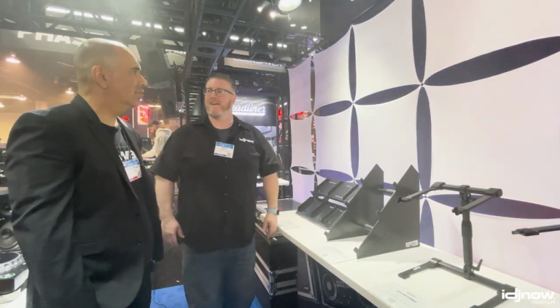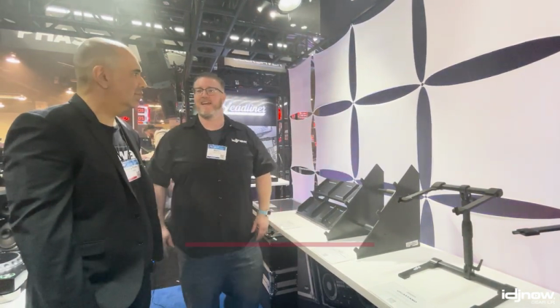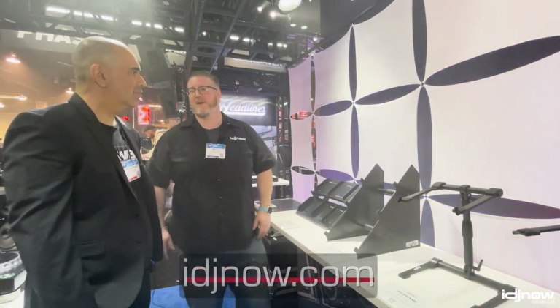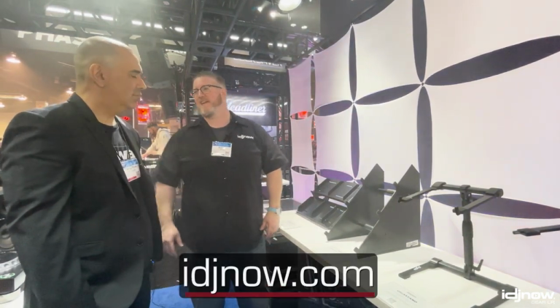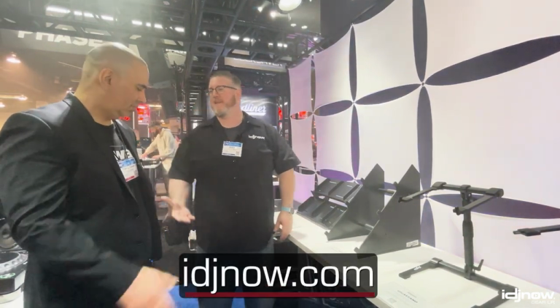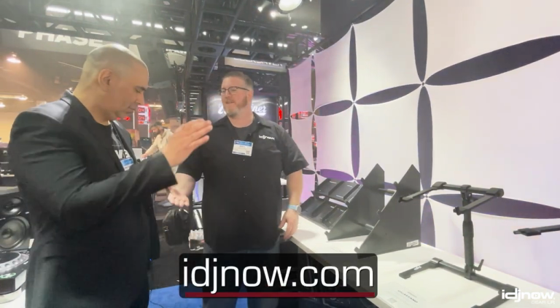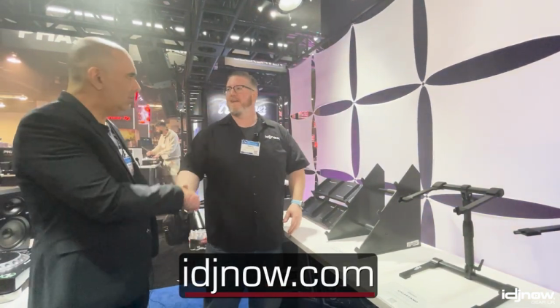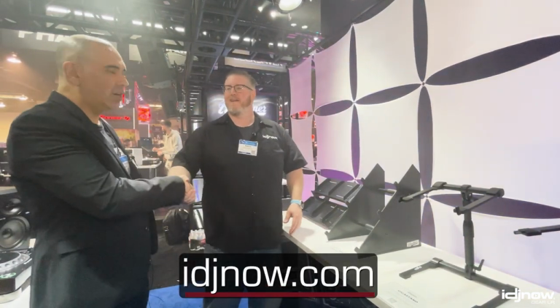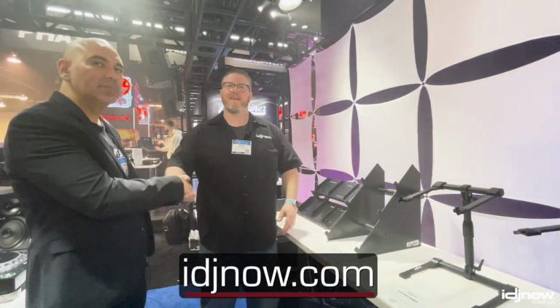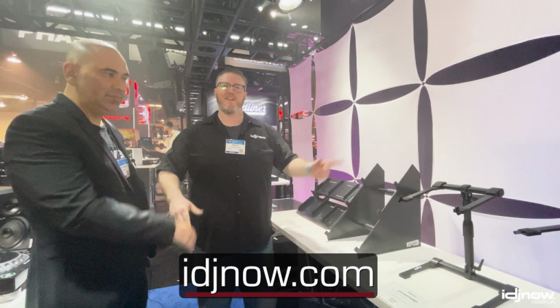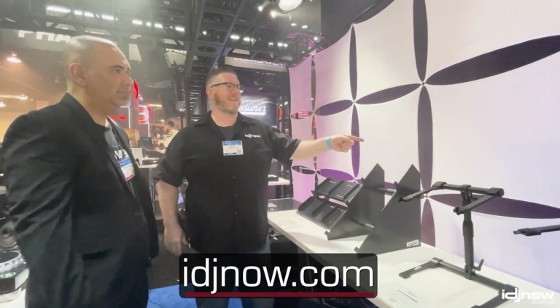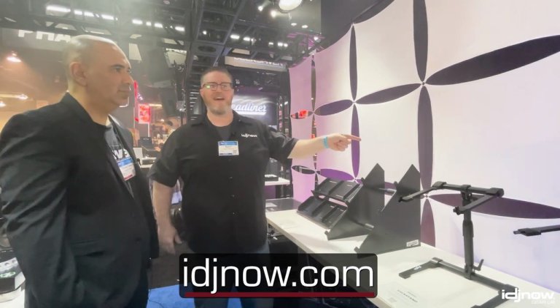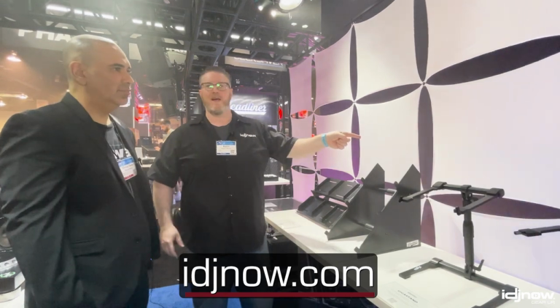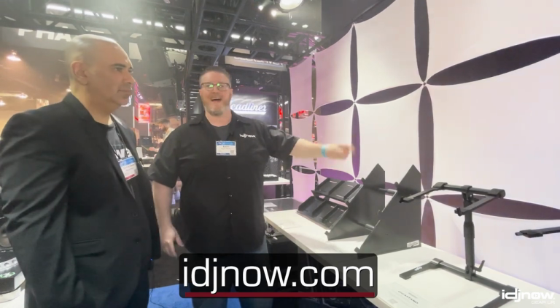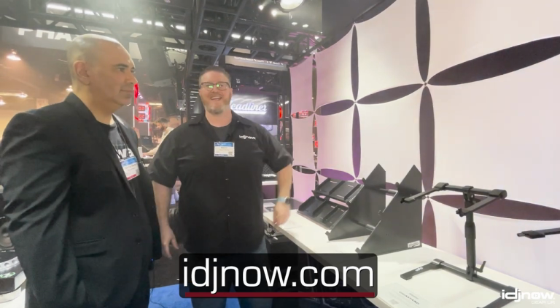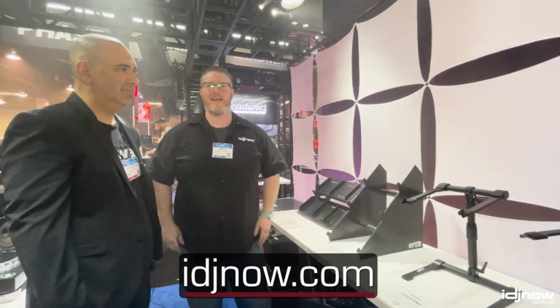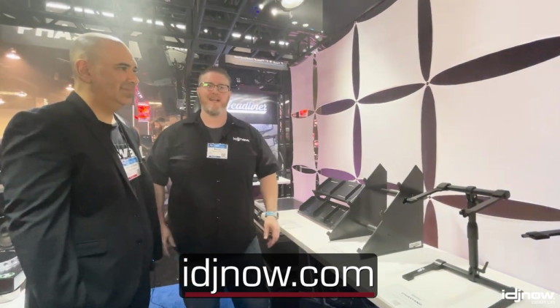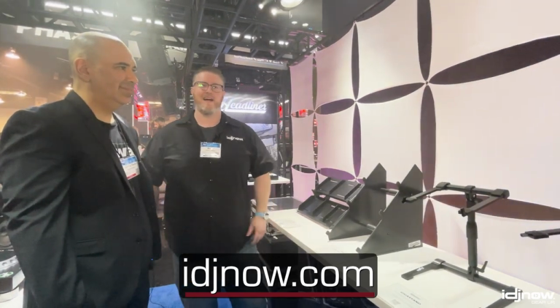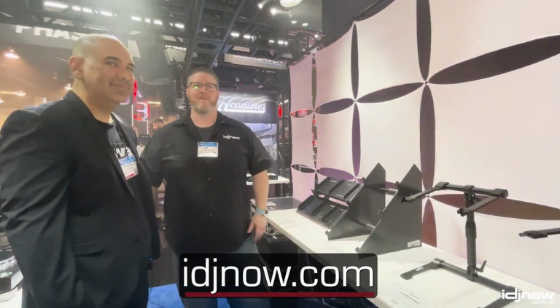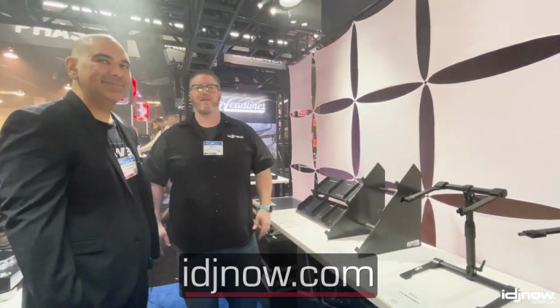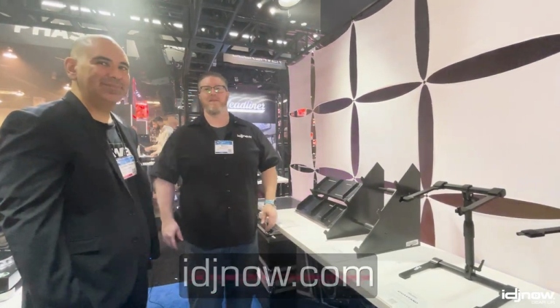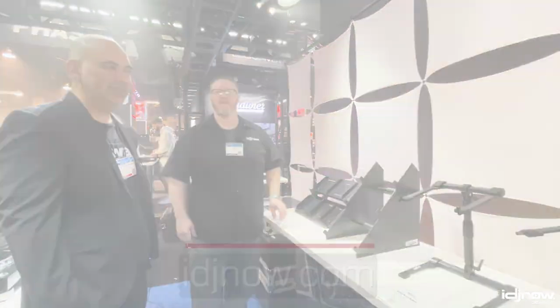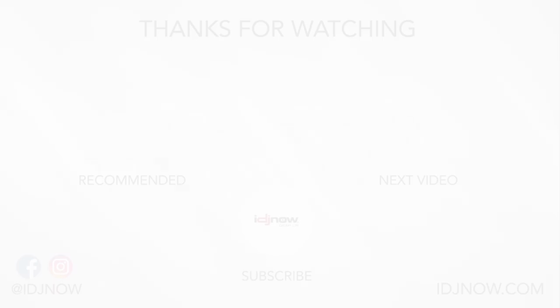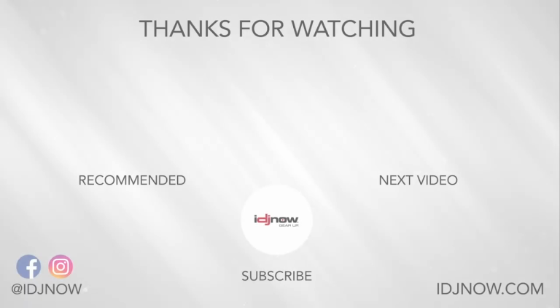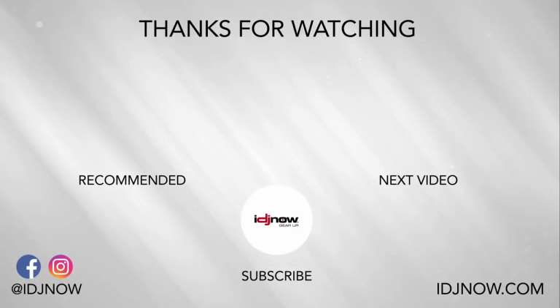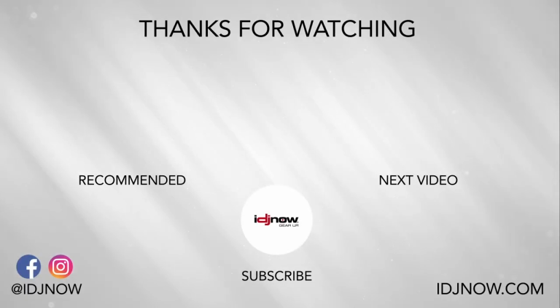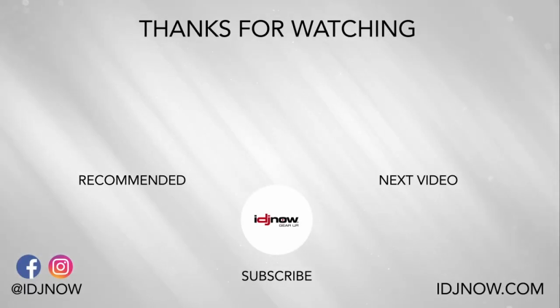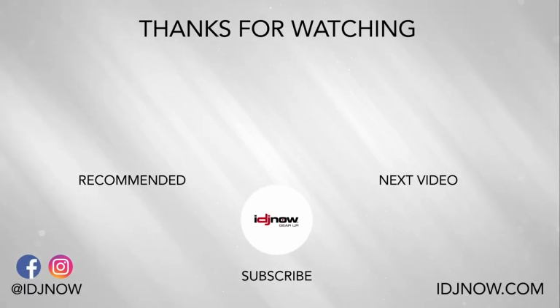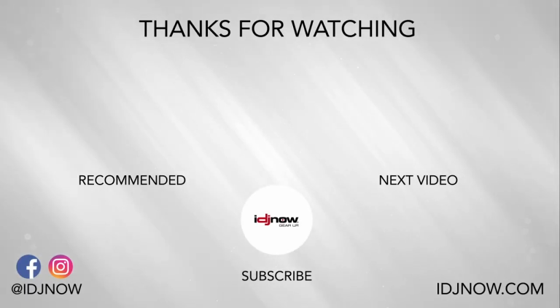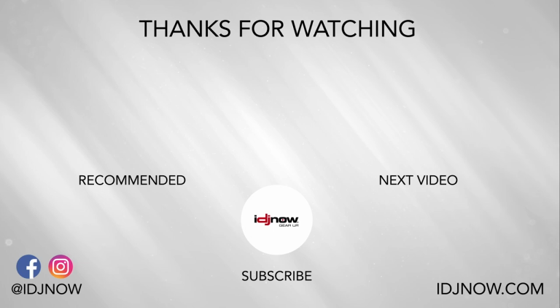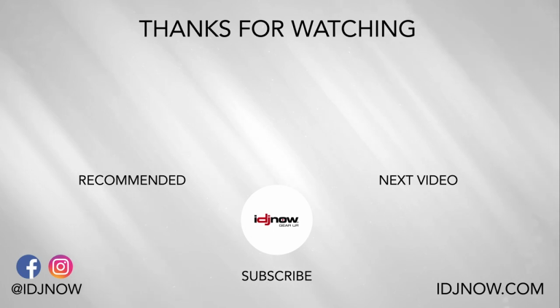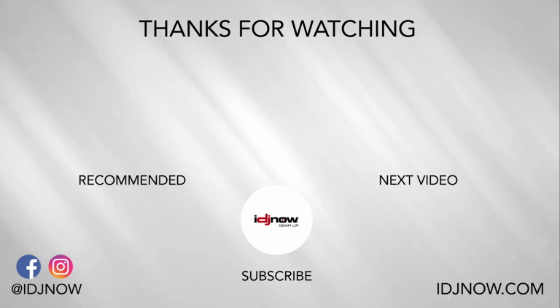Dave, thanks so much for stopping down. Guys, check this out on the web — IDJnow.com.